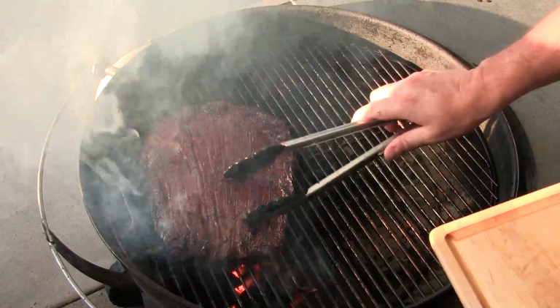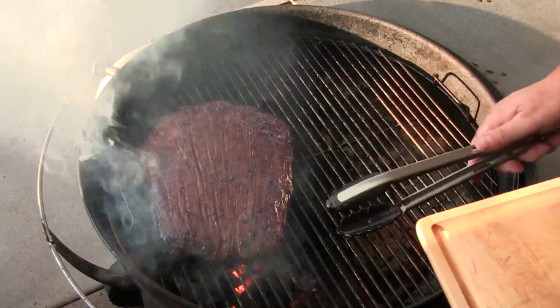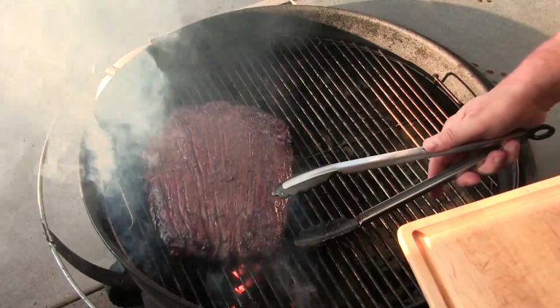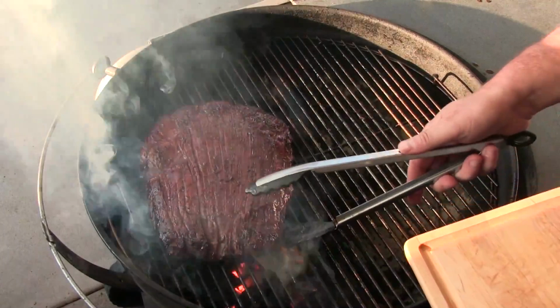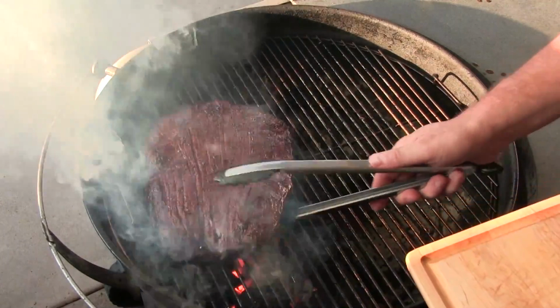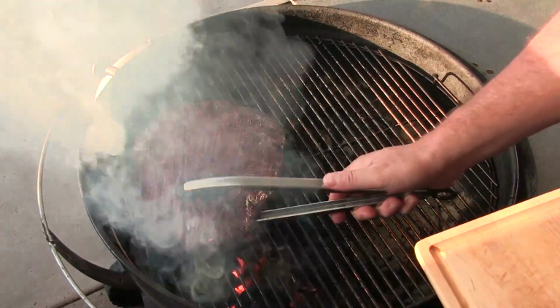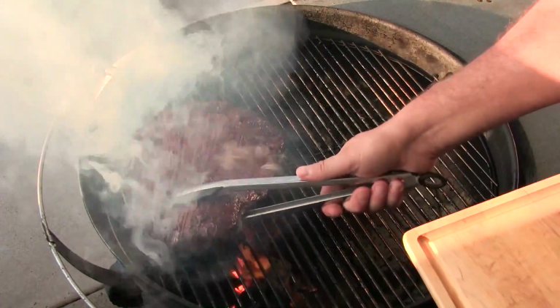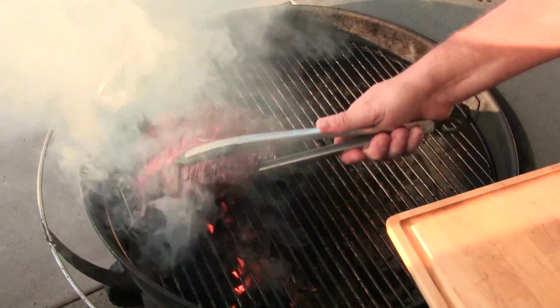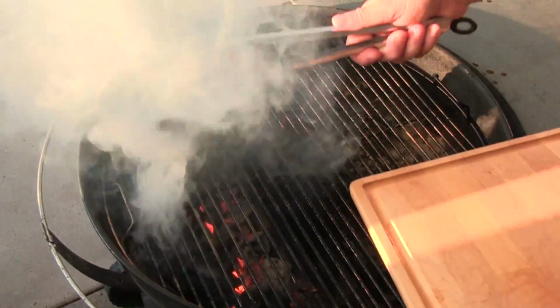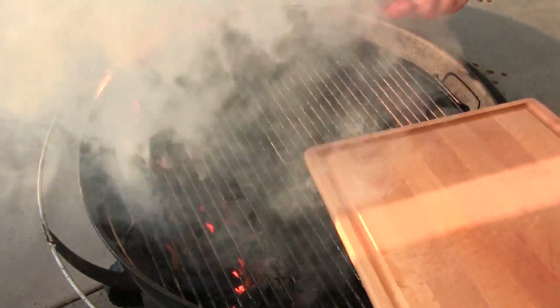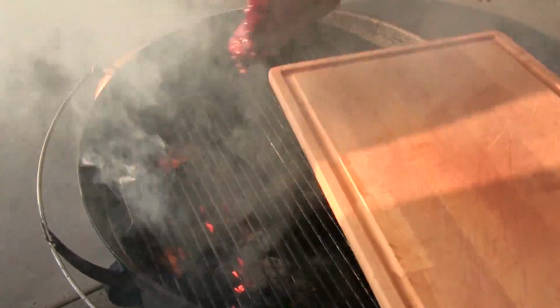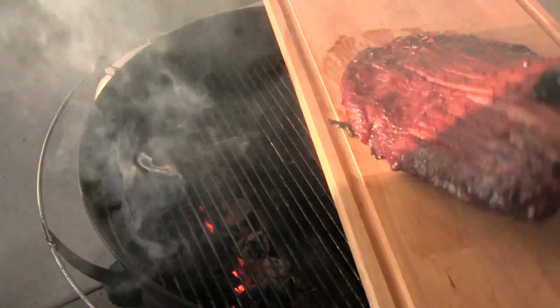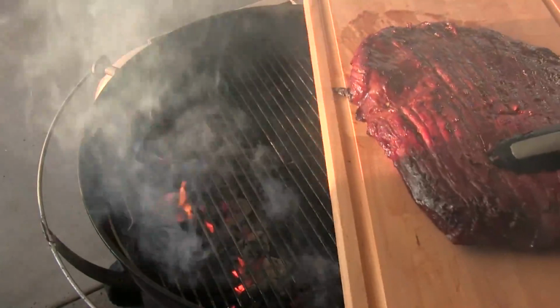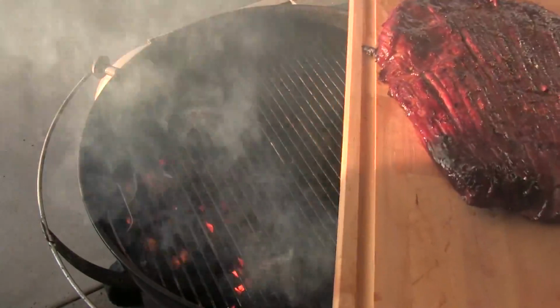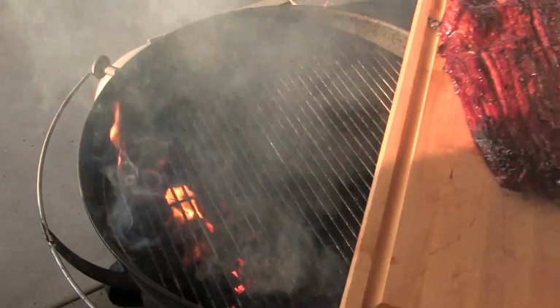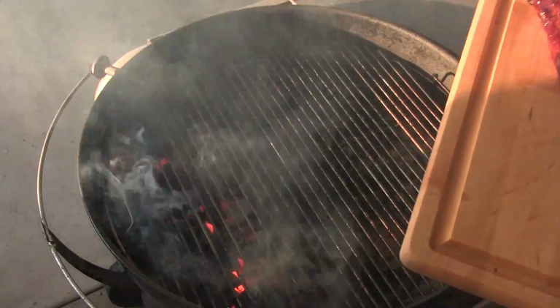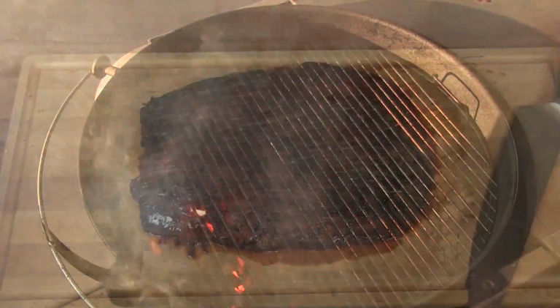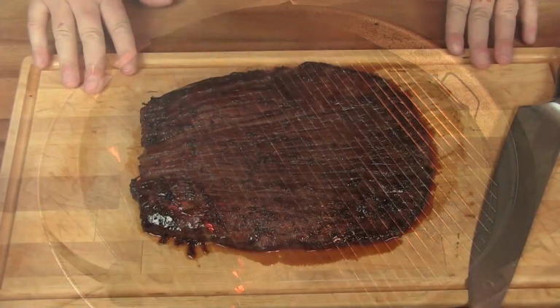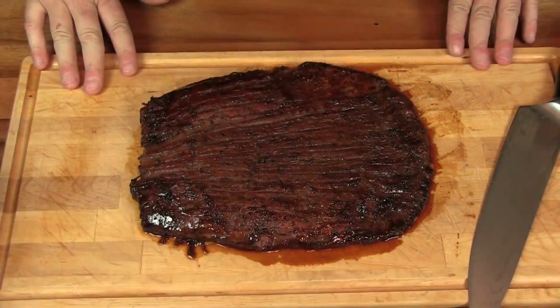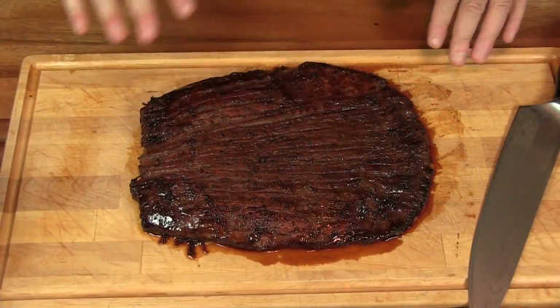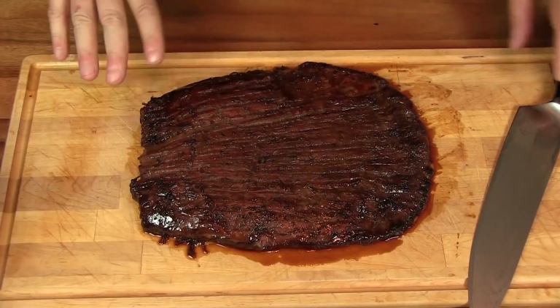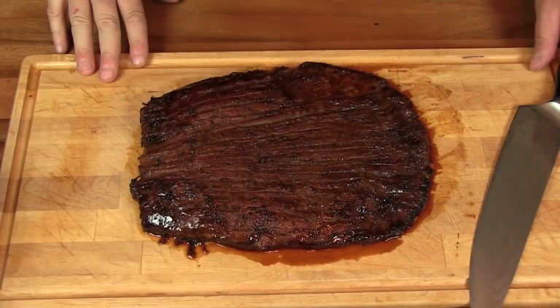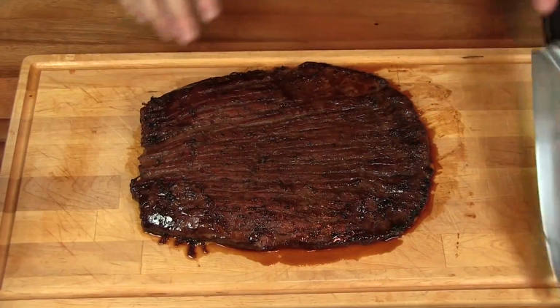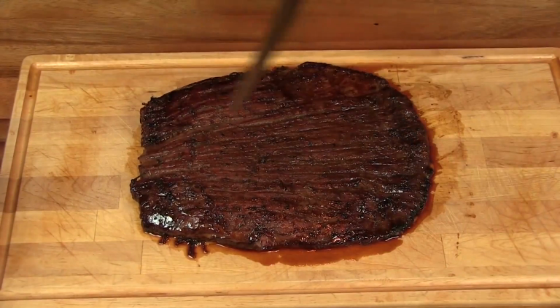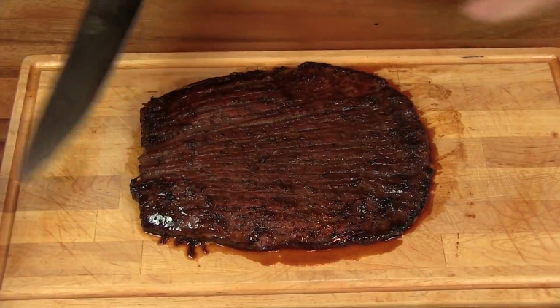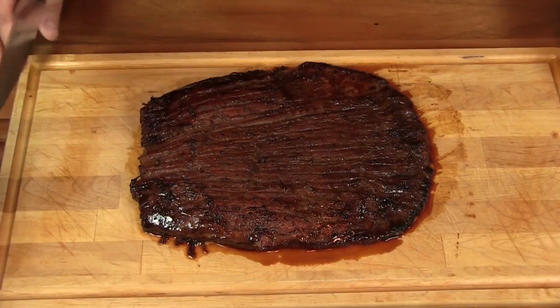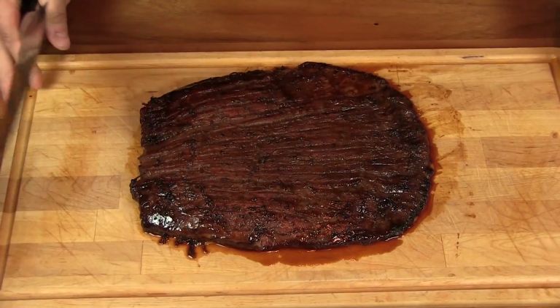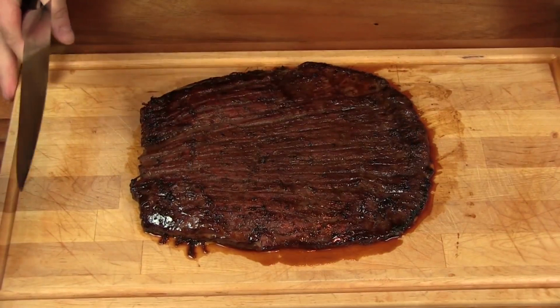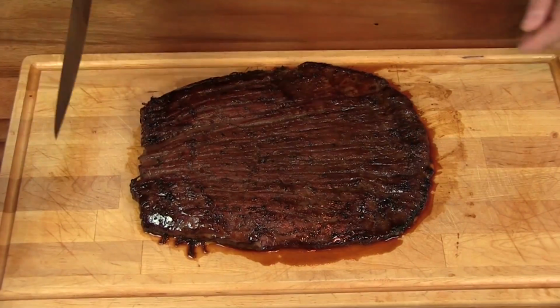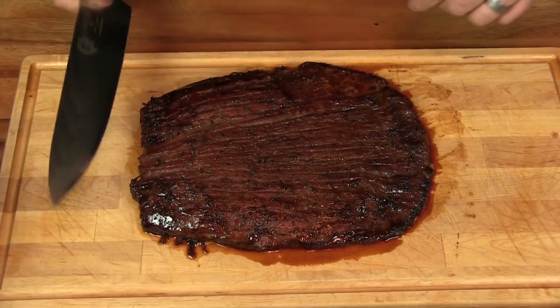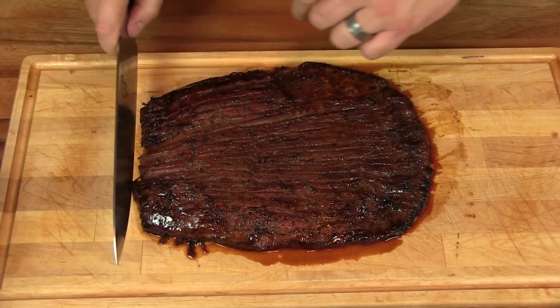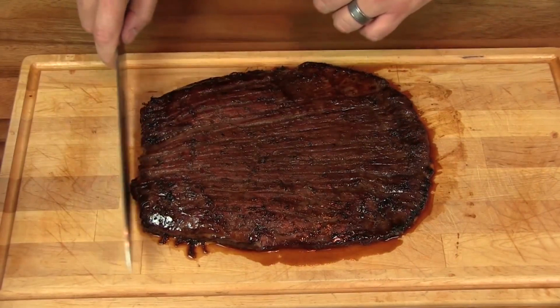We gave it a few minutes on each side. I'm going to go ahead and pull this, and we're going to let it rest for about 15–20 minutes. Here's our flank steak all grilled up. Let's go ahead and slice into this.